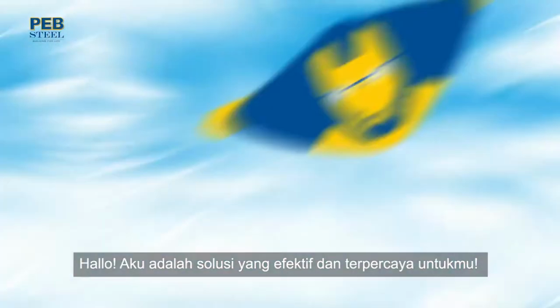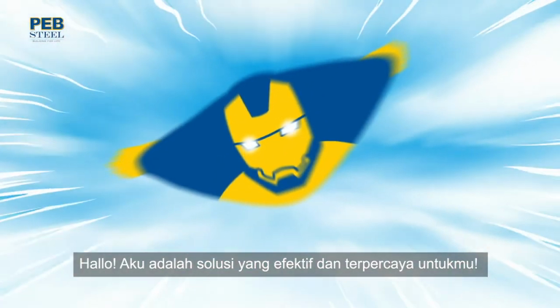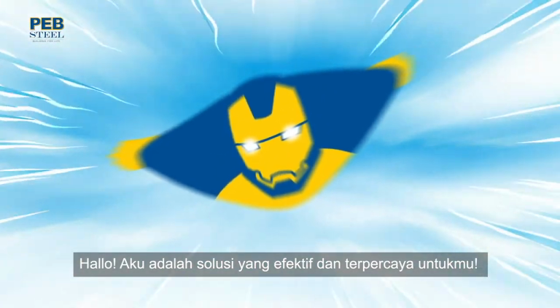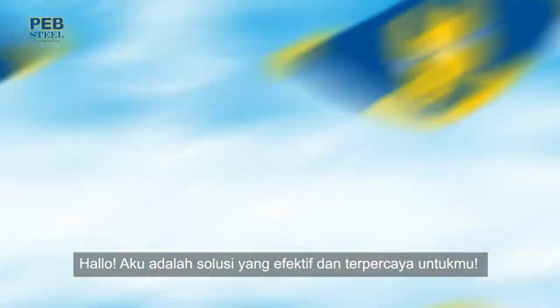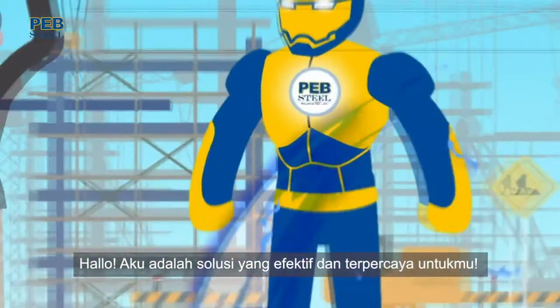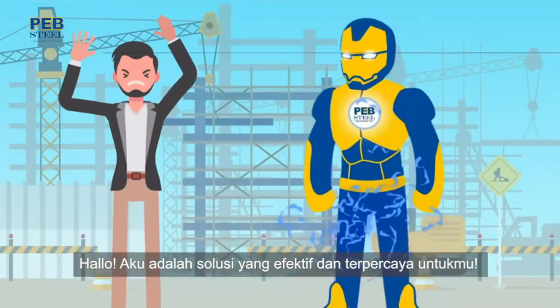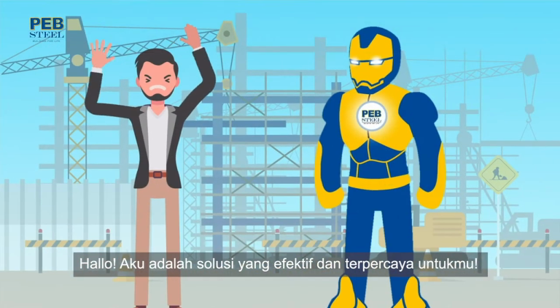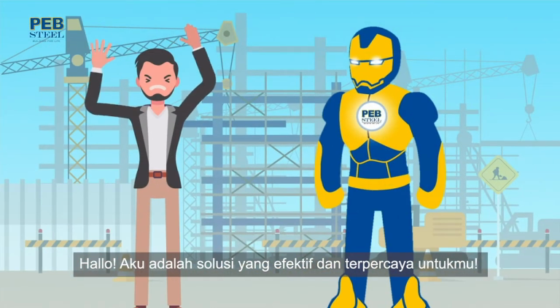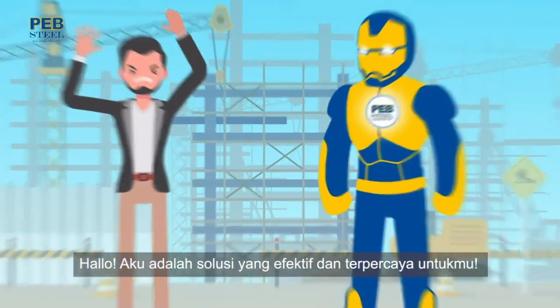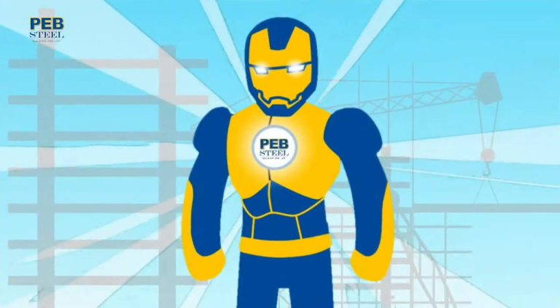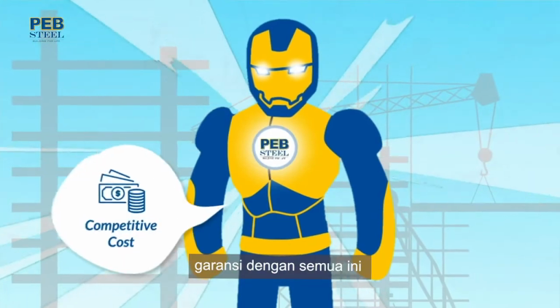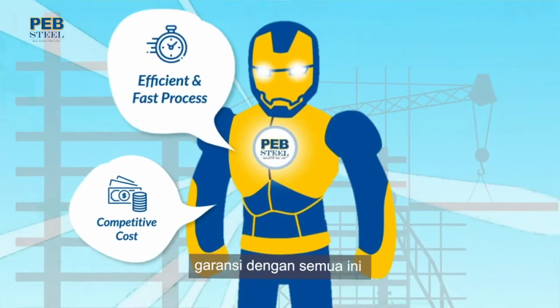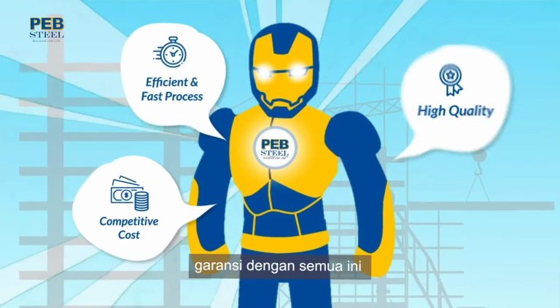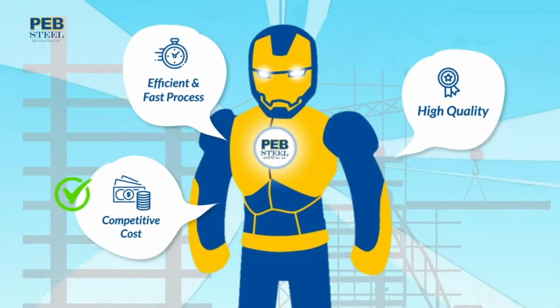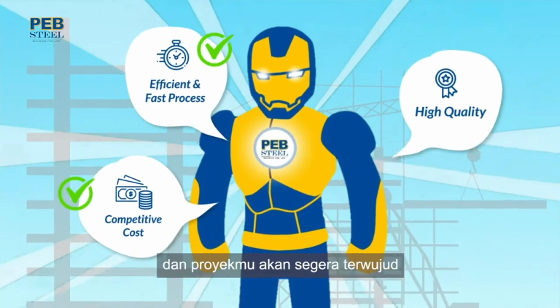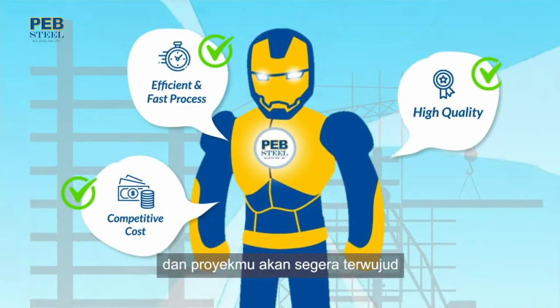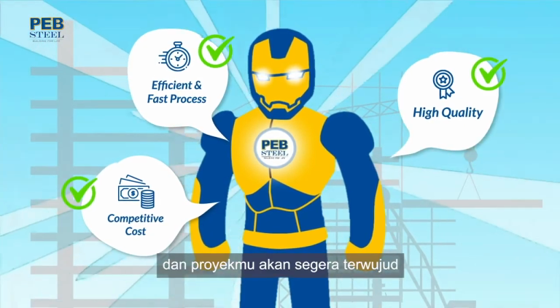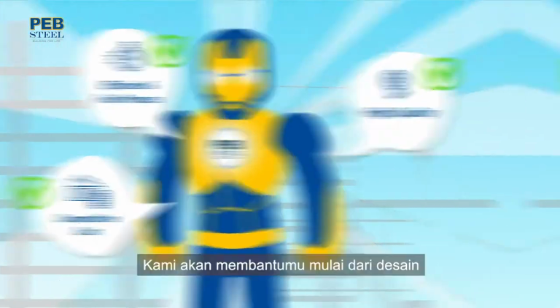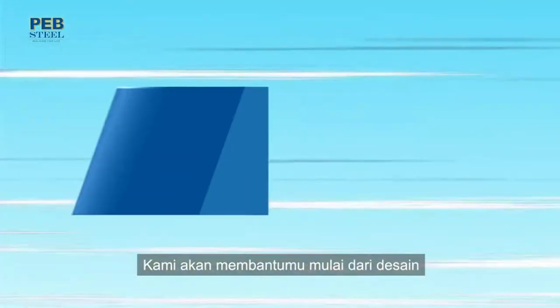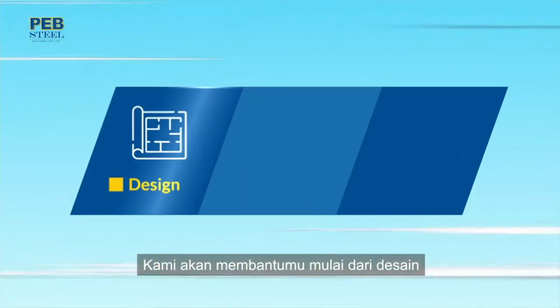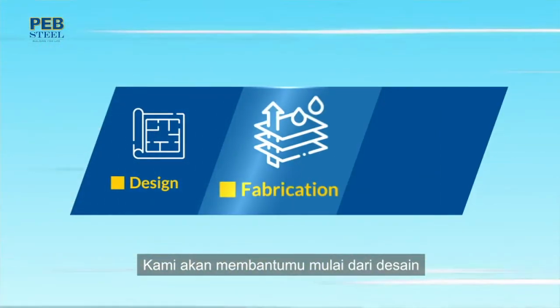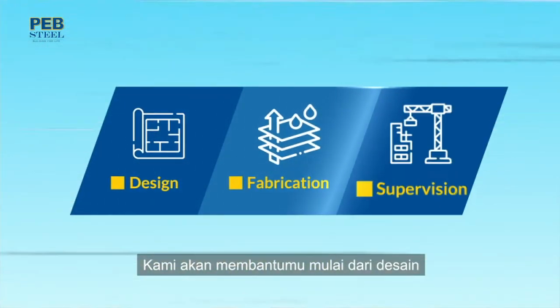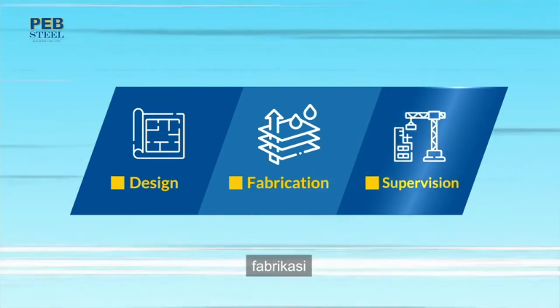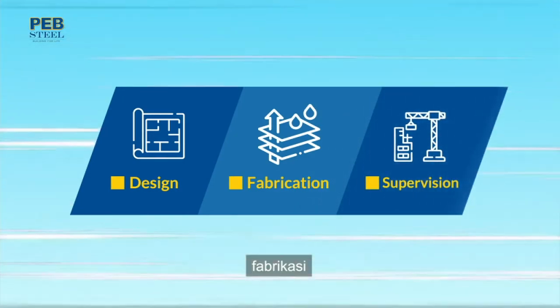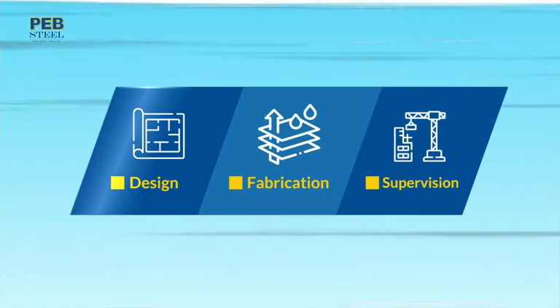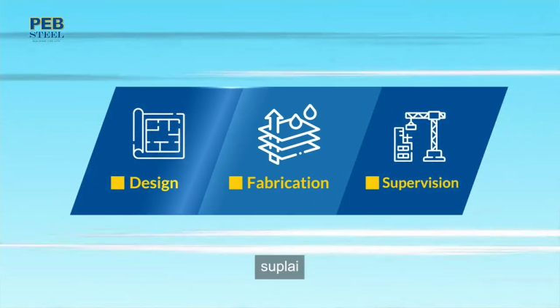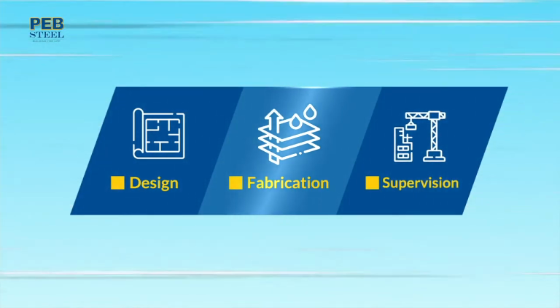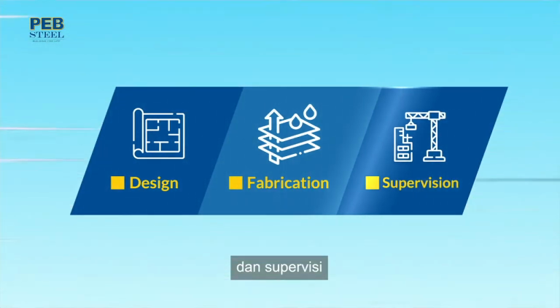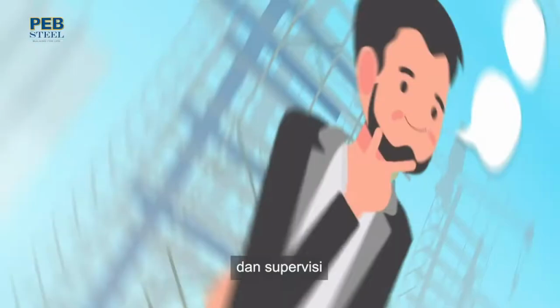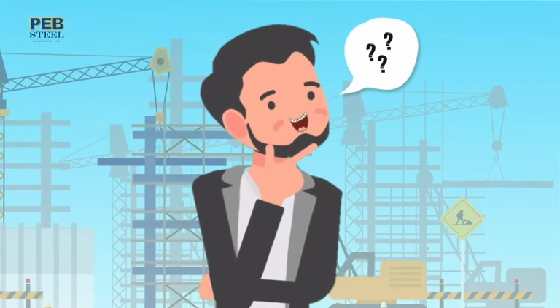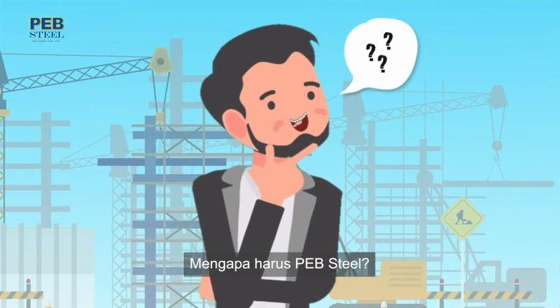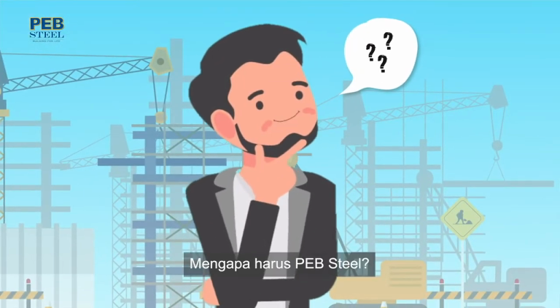Hello, I'm your effective and trustworthy solution. These are our guarantees and we'll make it happen. We support you from design, fabrication, supply, and supervision. Why PEB steel?